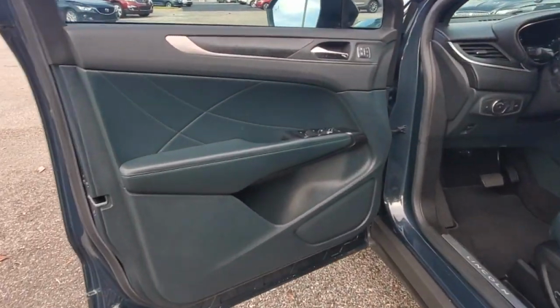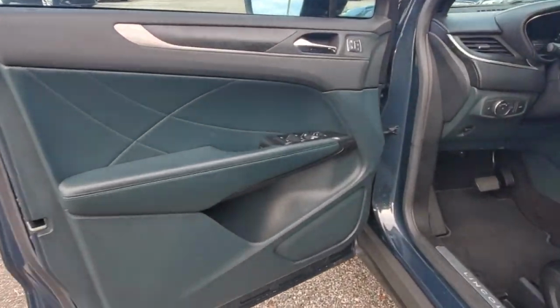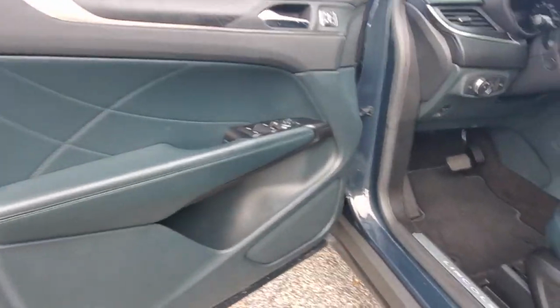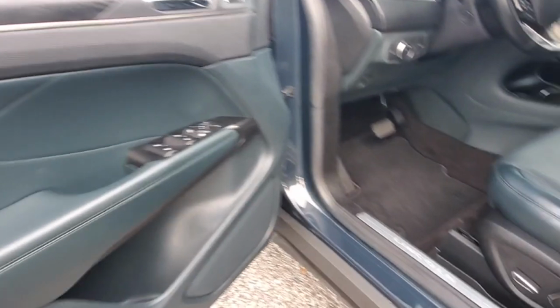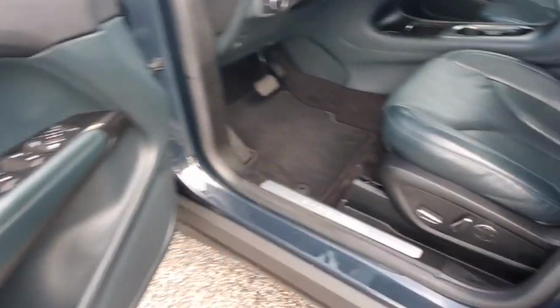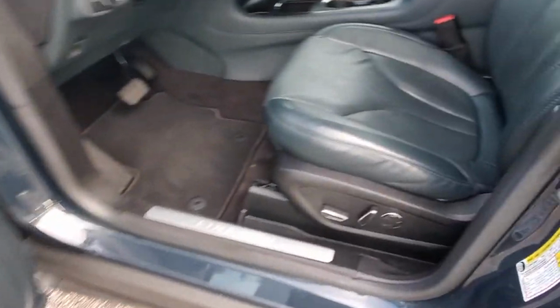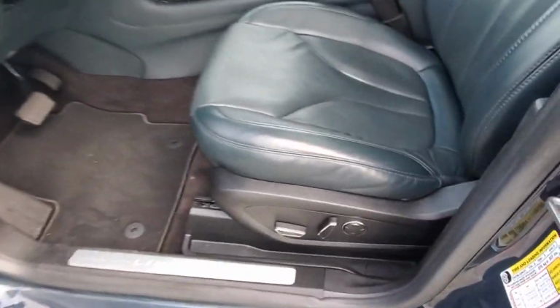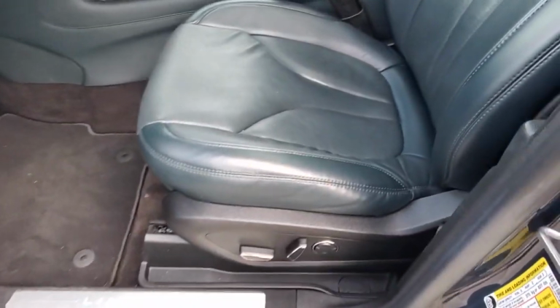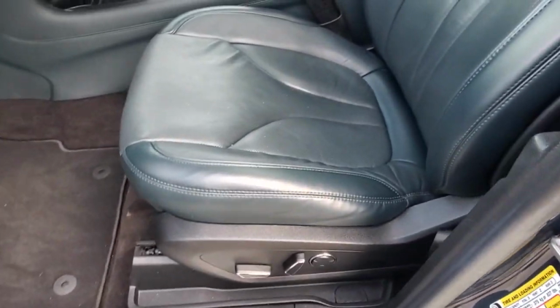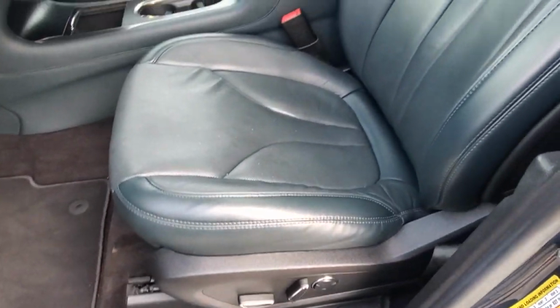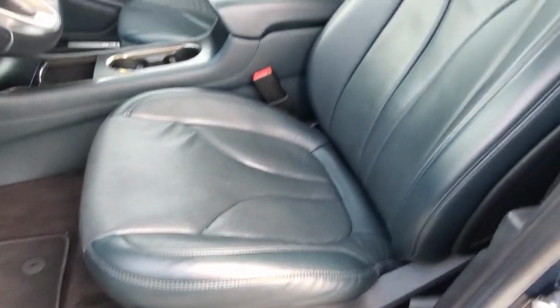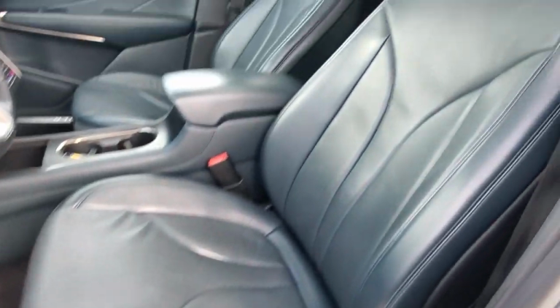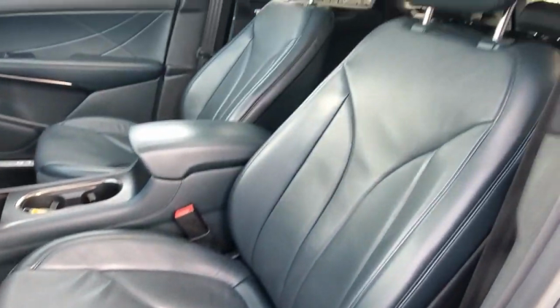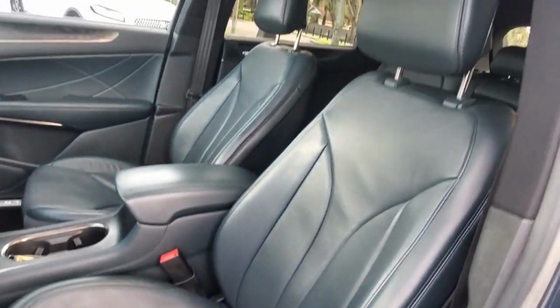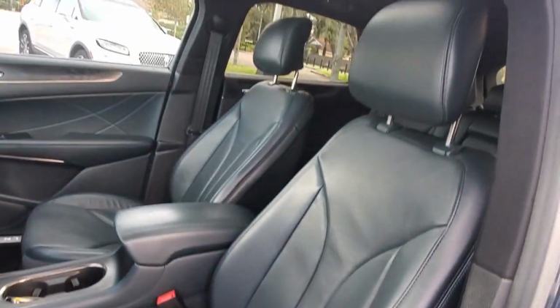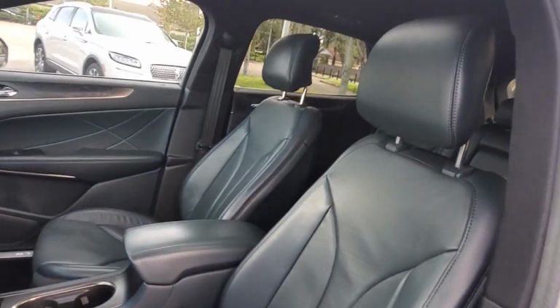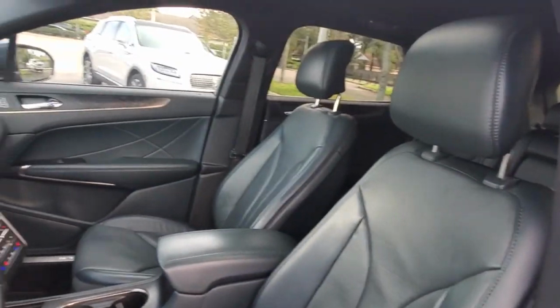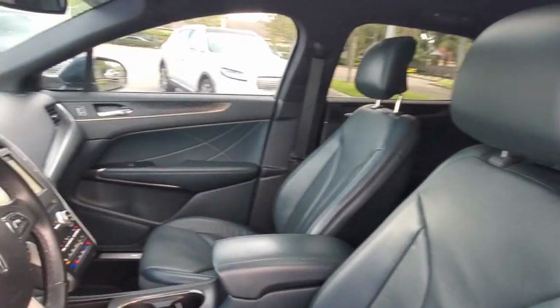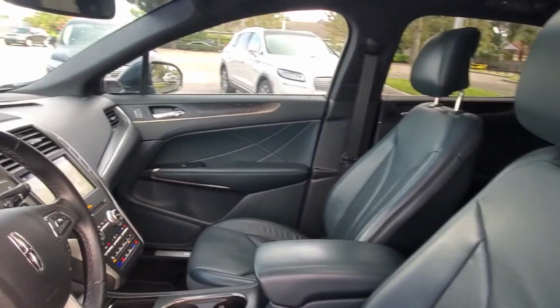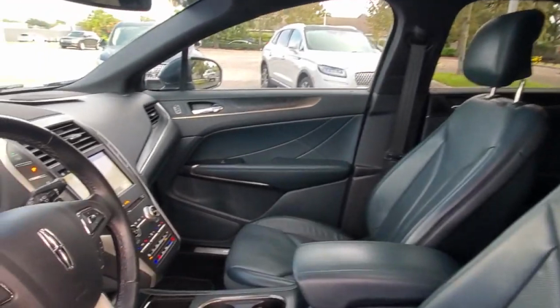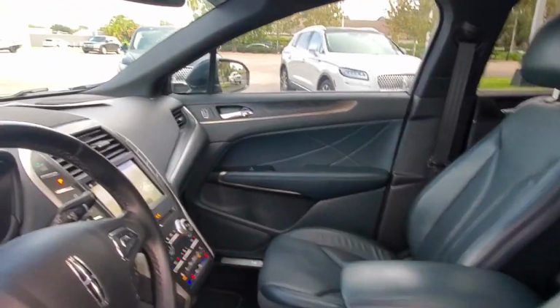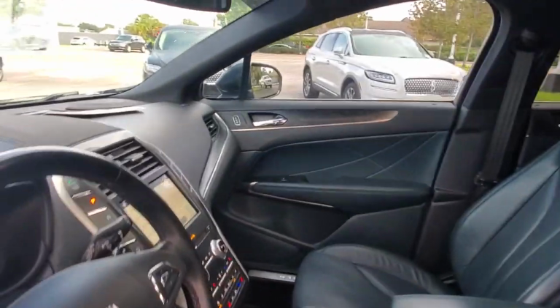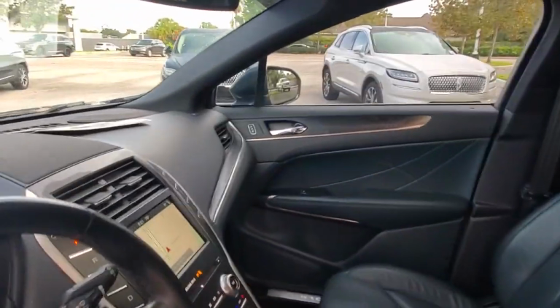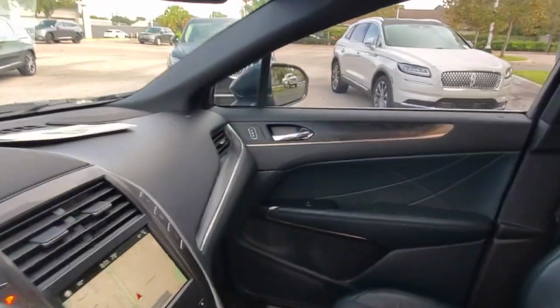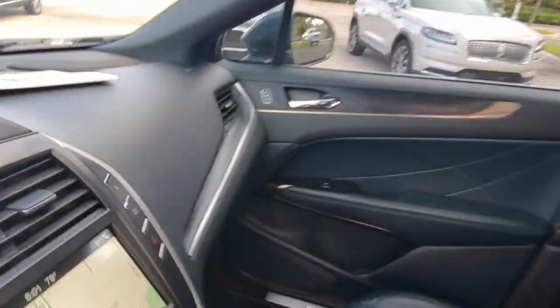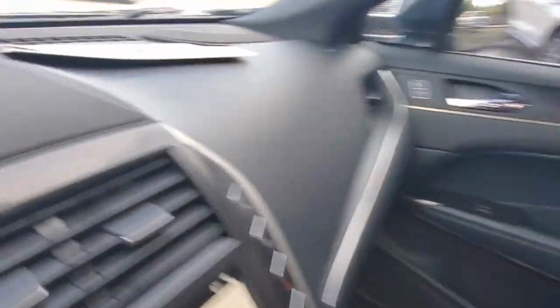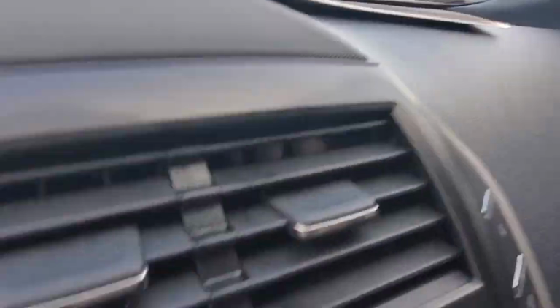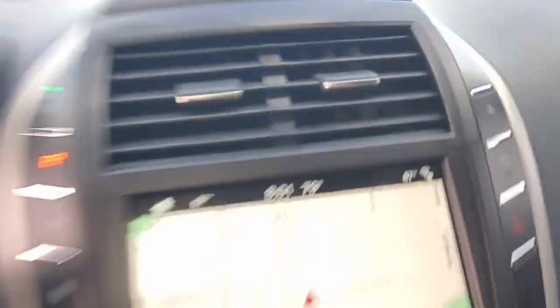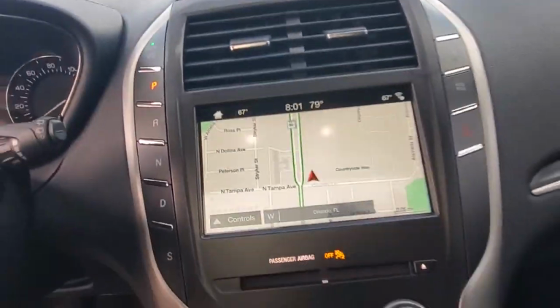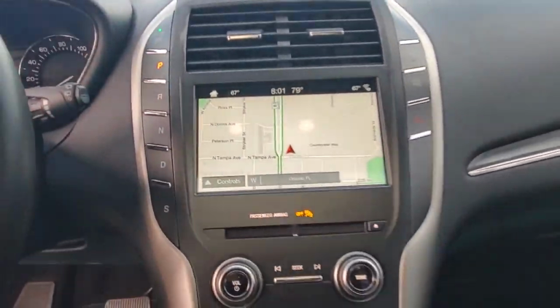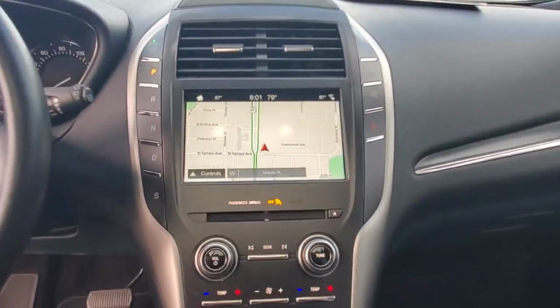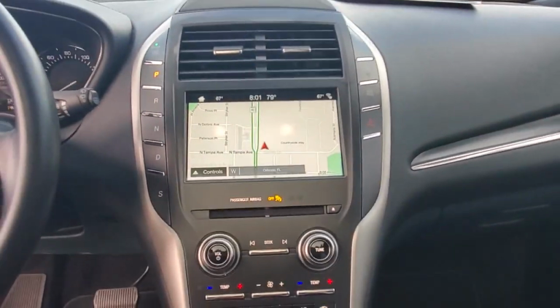Serene blends seamlessly with sensational in this lush and powerful MKC. See for yourself when you take it out for a test drive. Our professional staff looks forward to giving you excellent service.